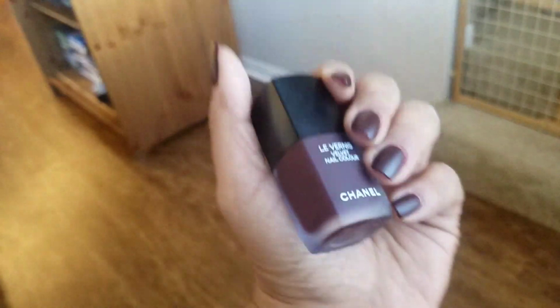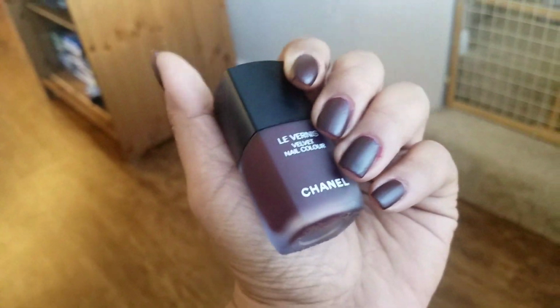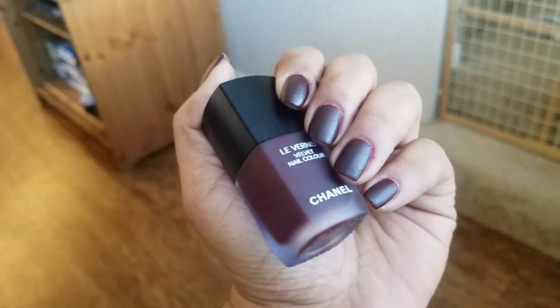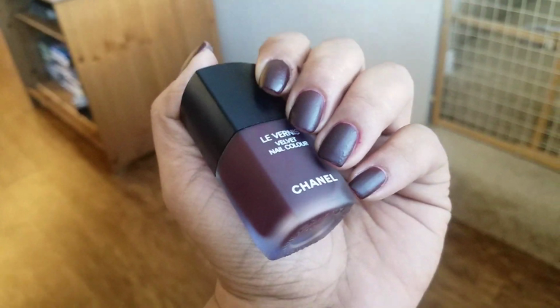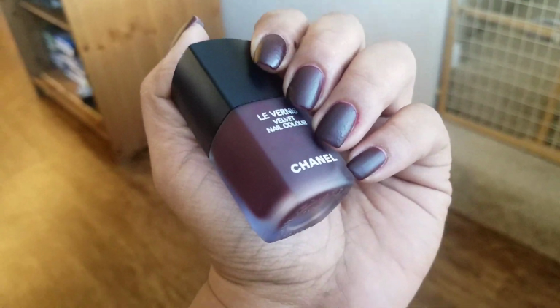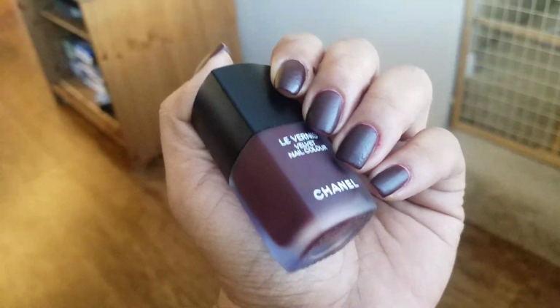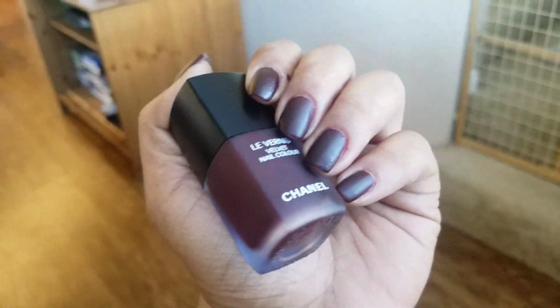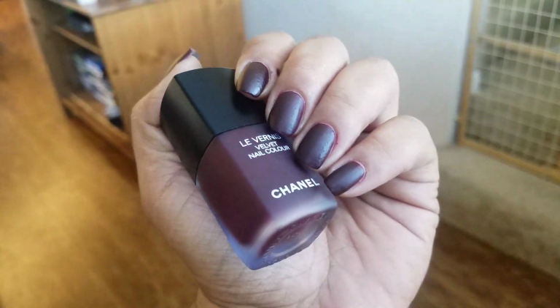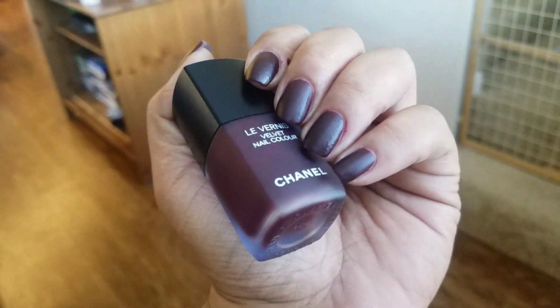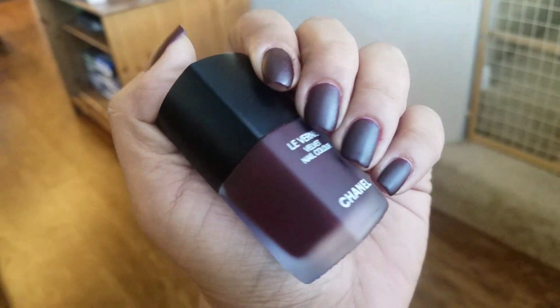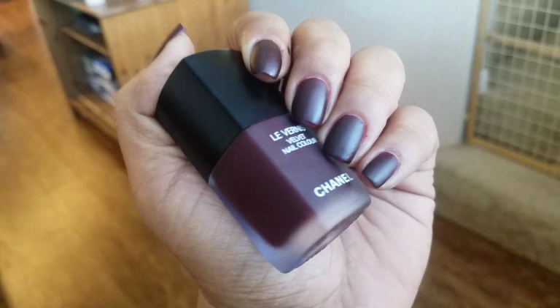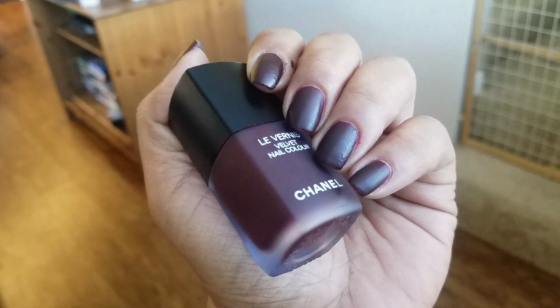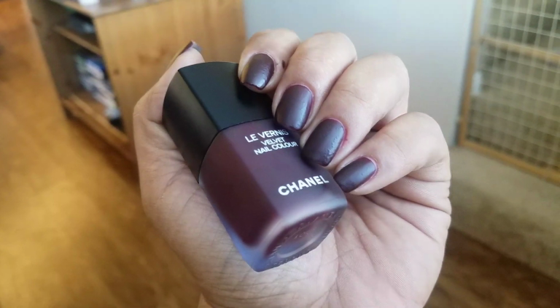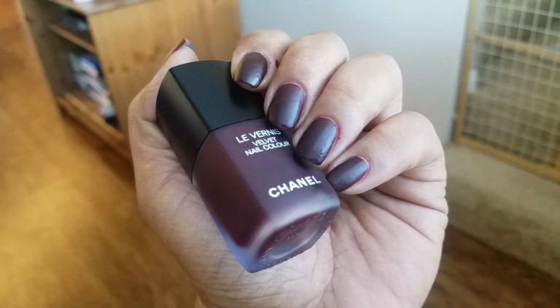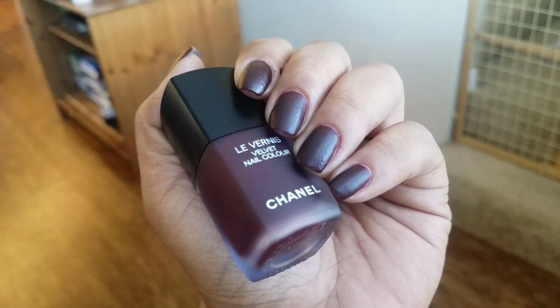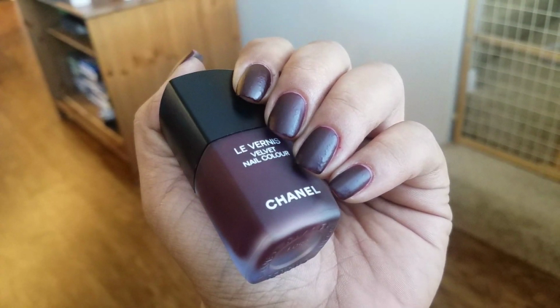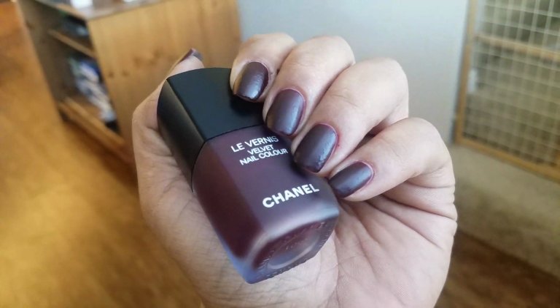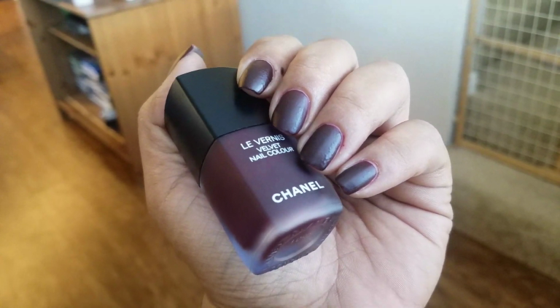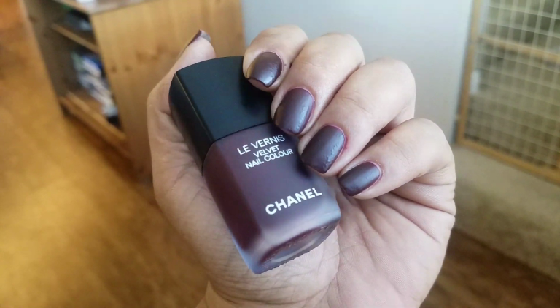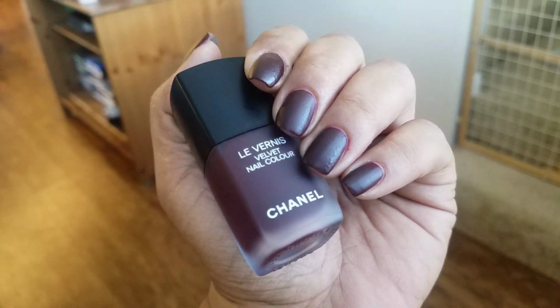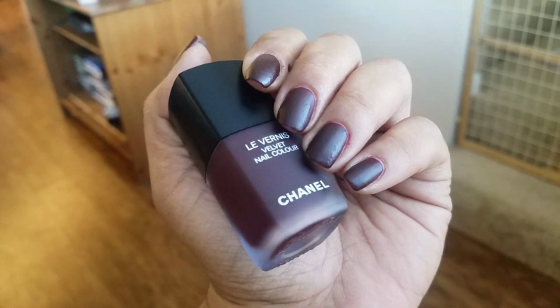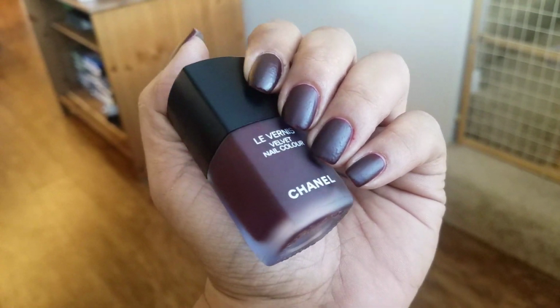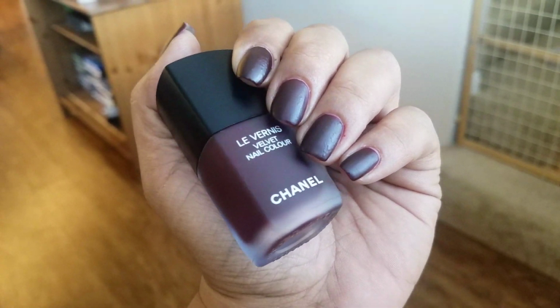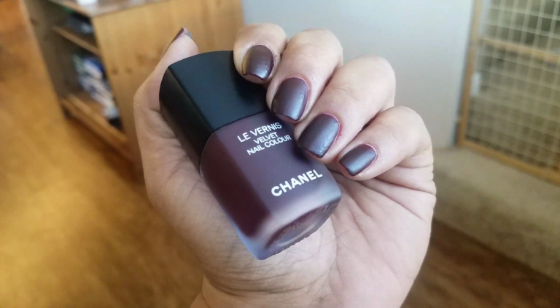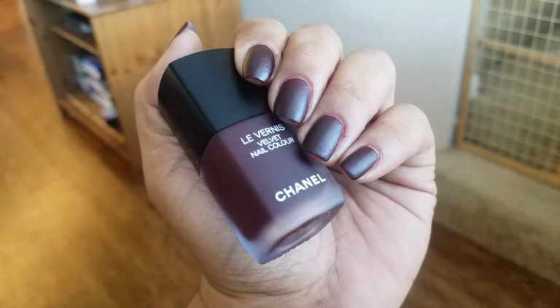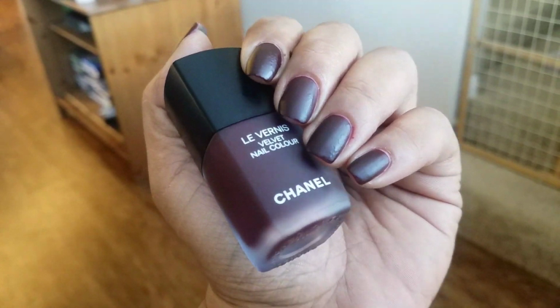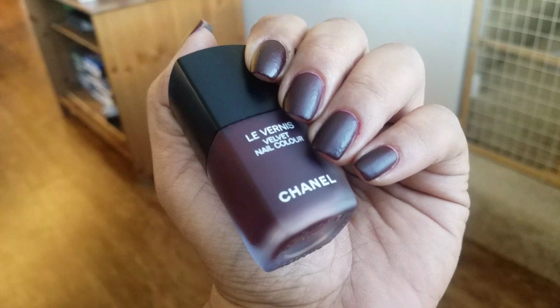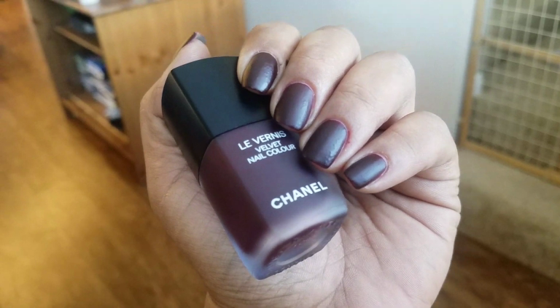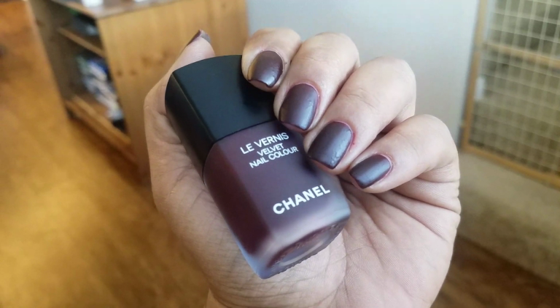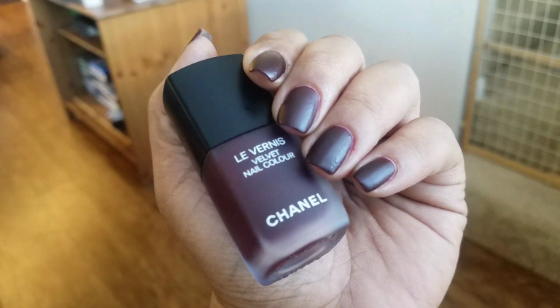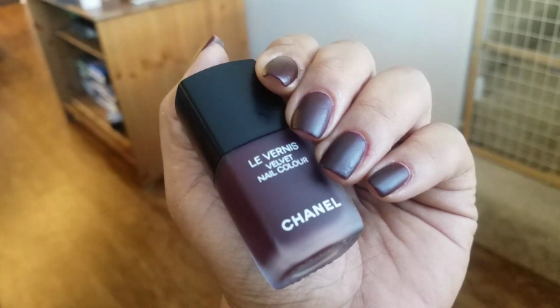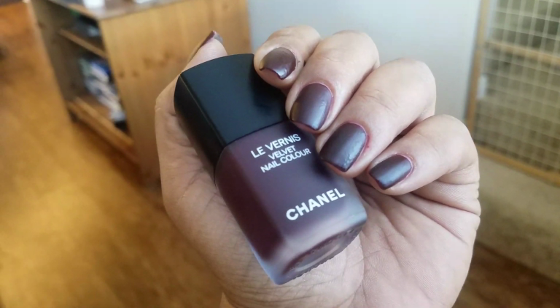I'm obsessed not only with the packaging, but also with the color. This is a very deep burgundy color, and it has a velvet finish, so it does perform like a matte polish.